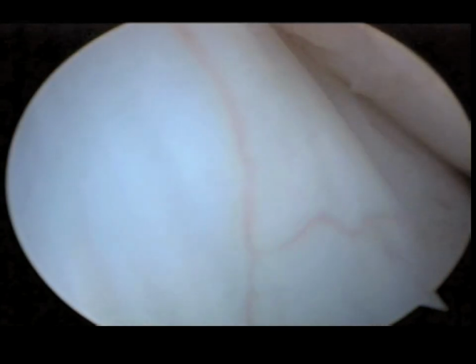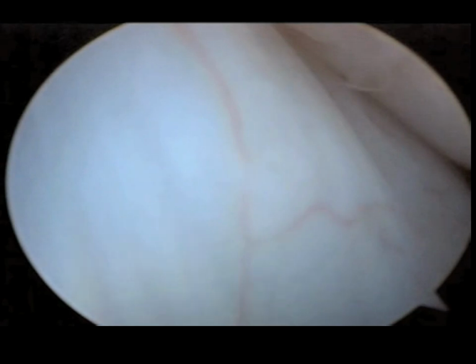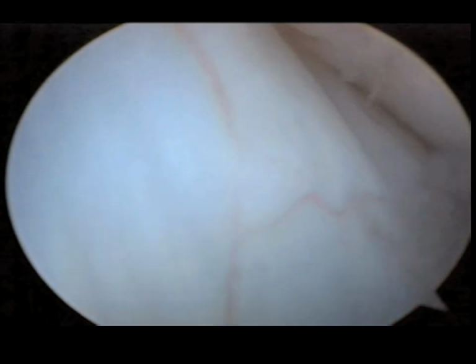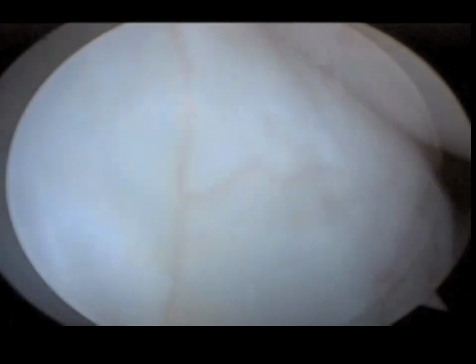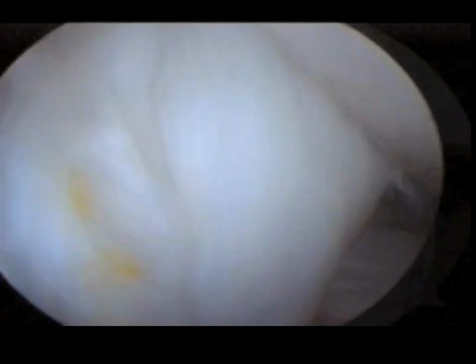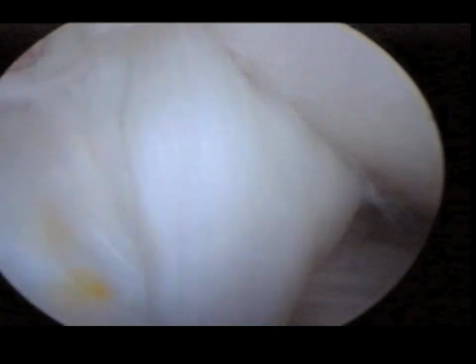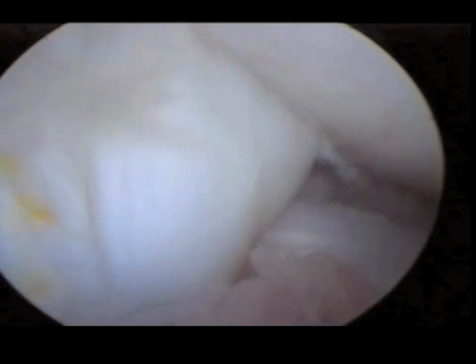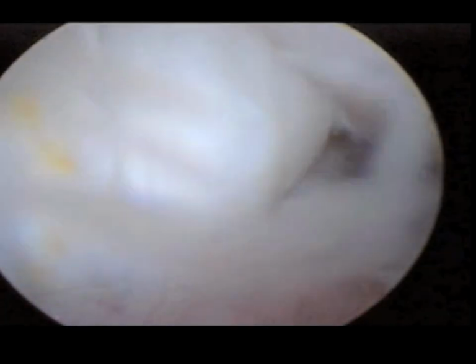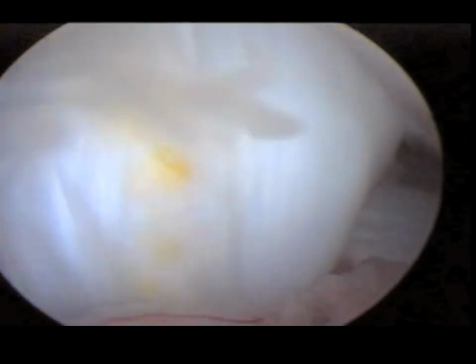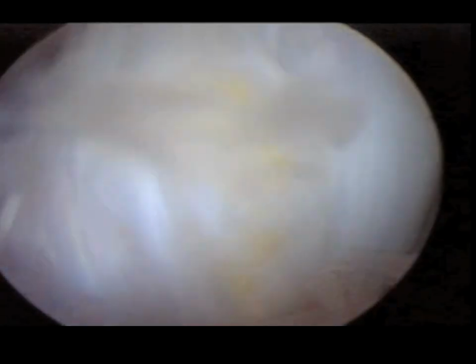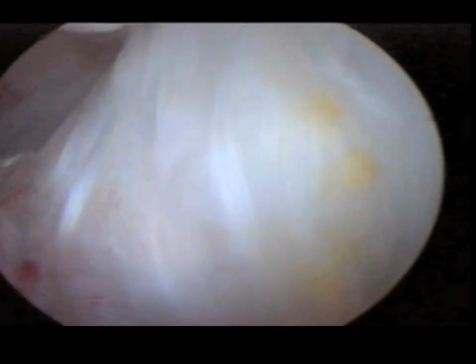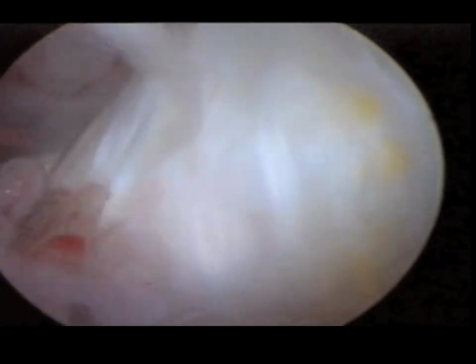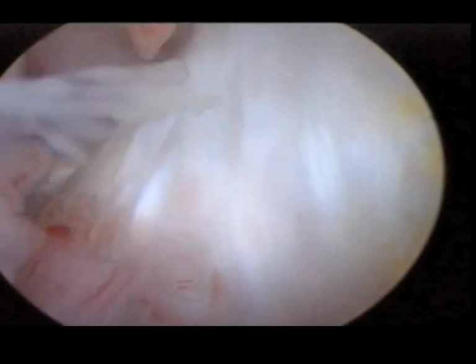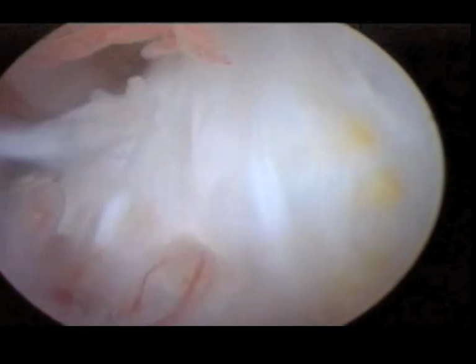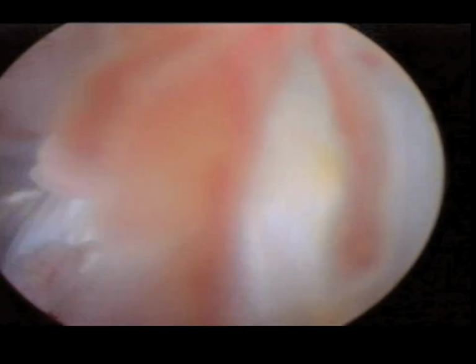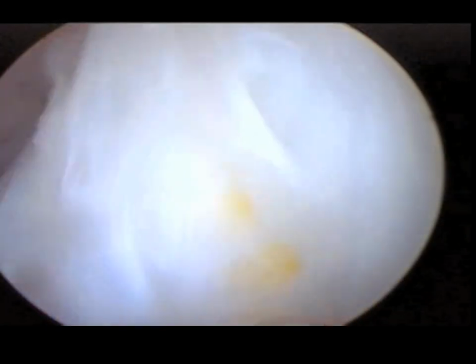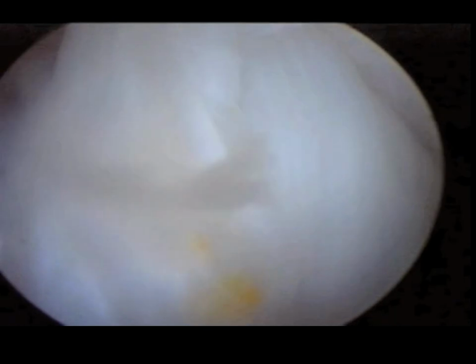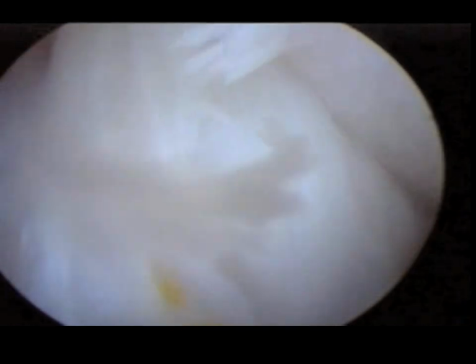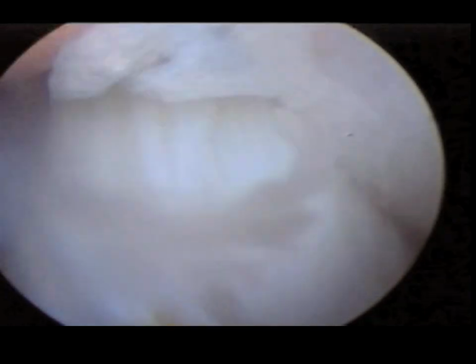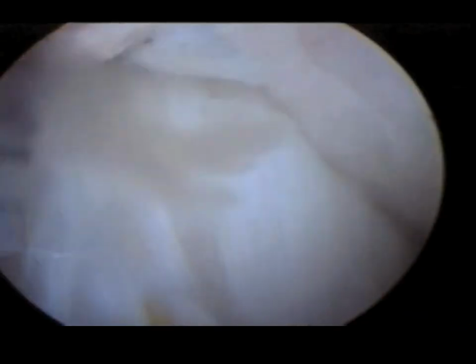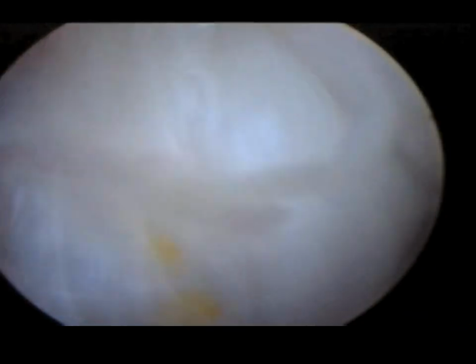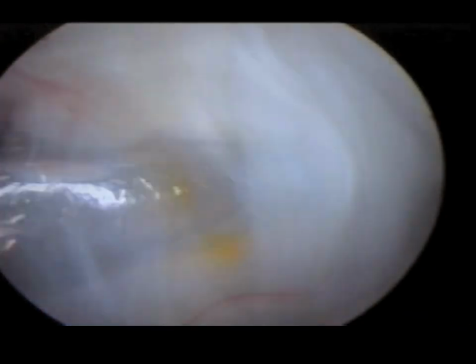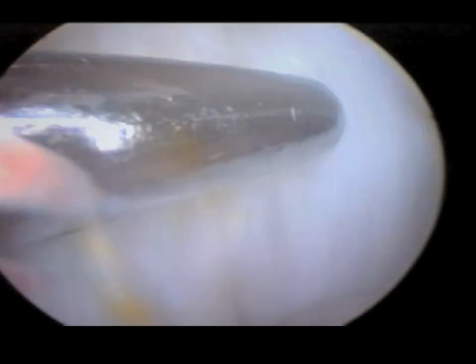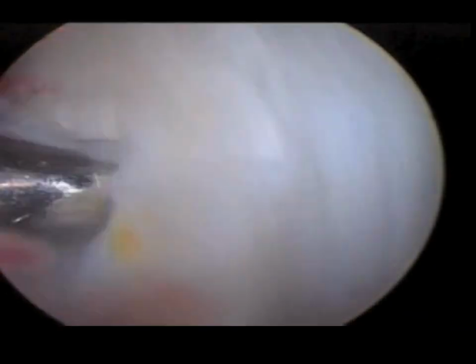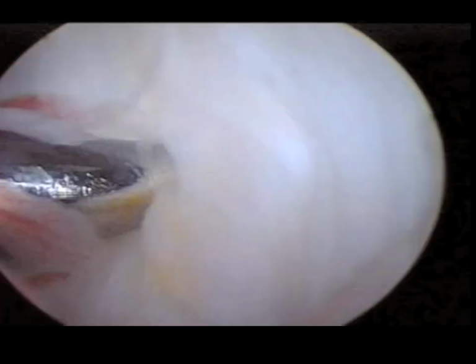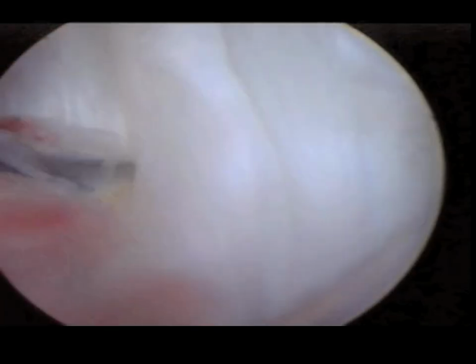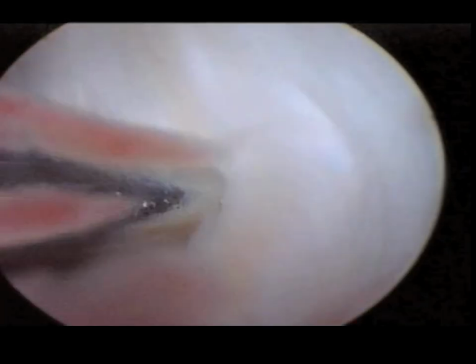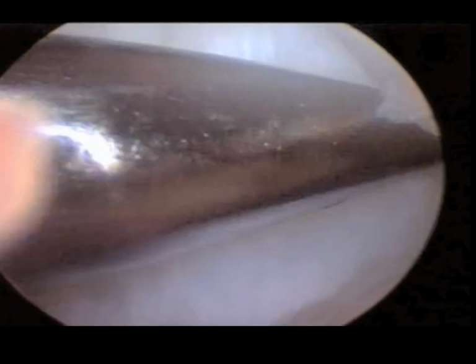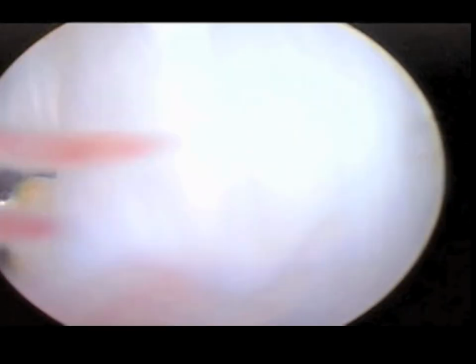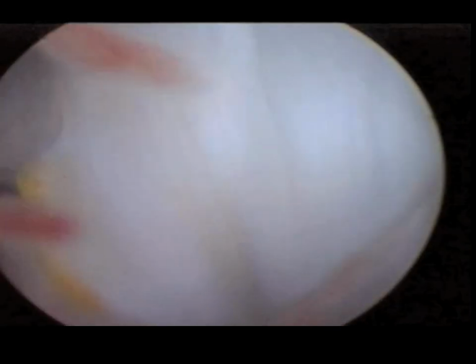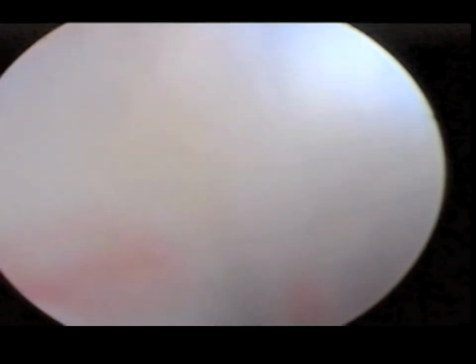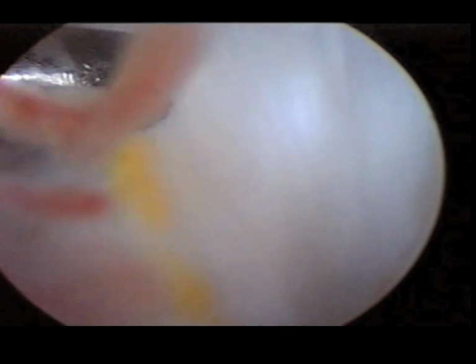This is the bulk of the ligament, and this is a ligament that is progressing and beginning to degenerate. You can see the fibers now are loose as we push on them with a probe.